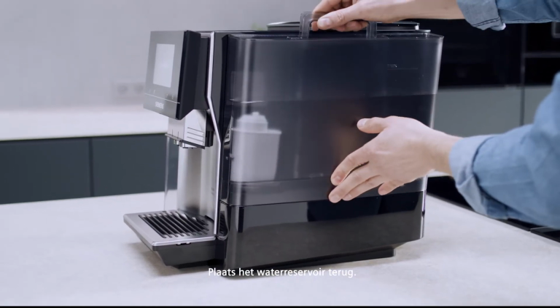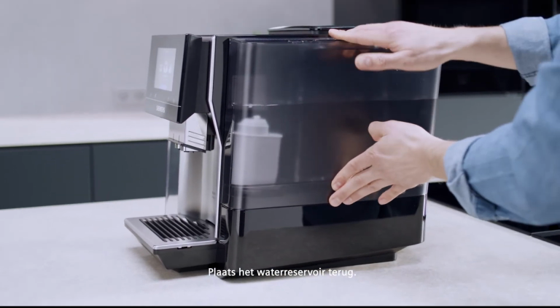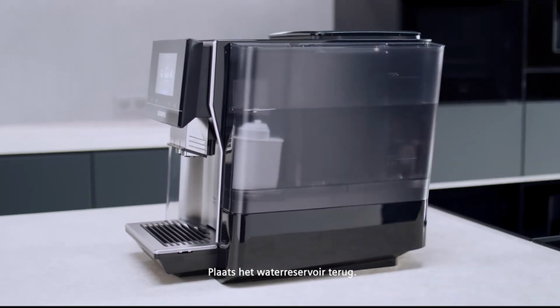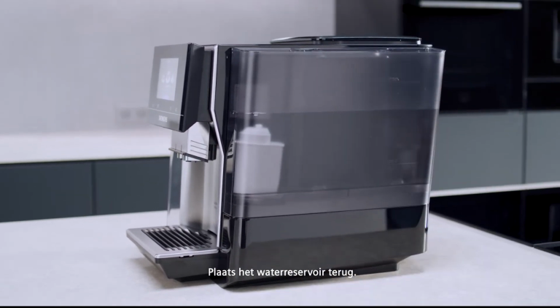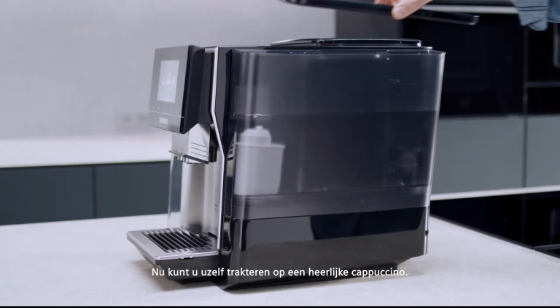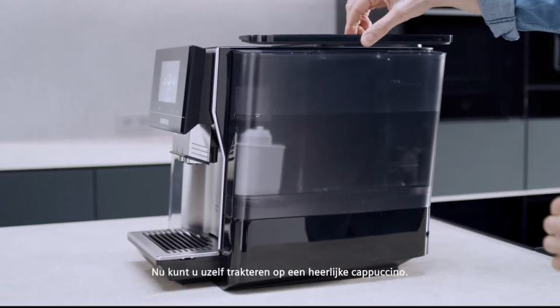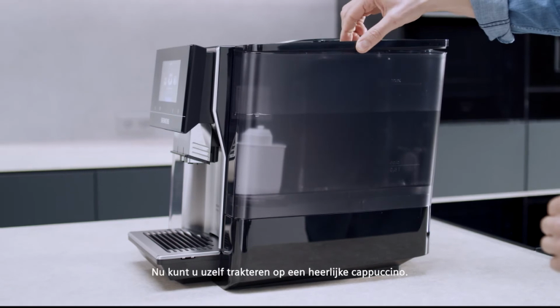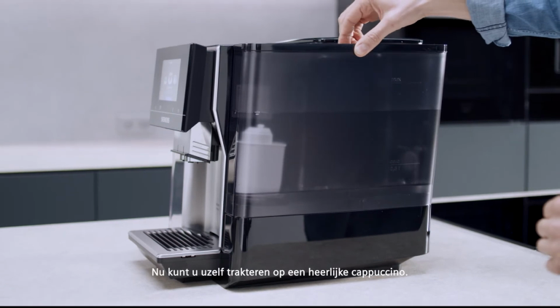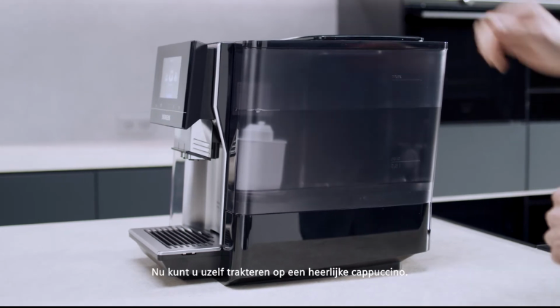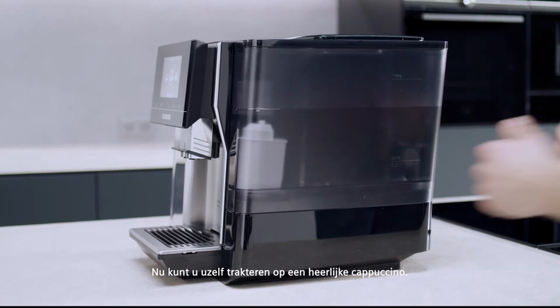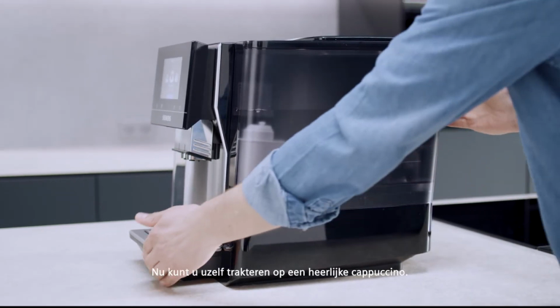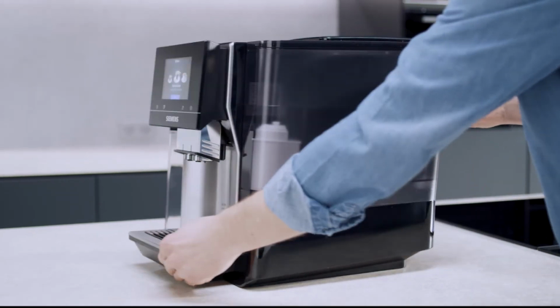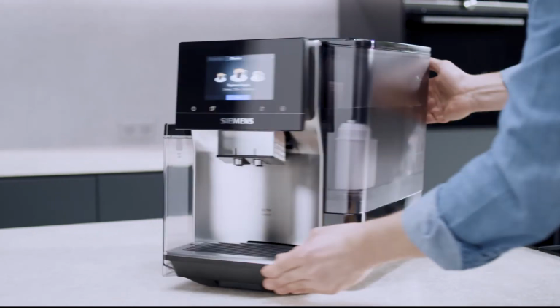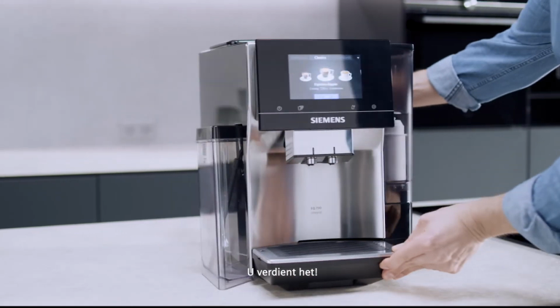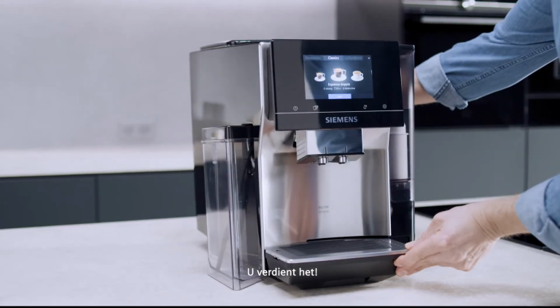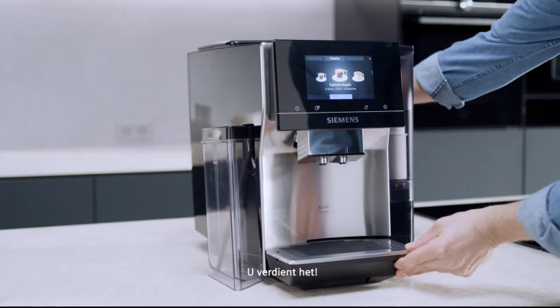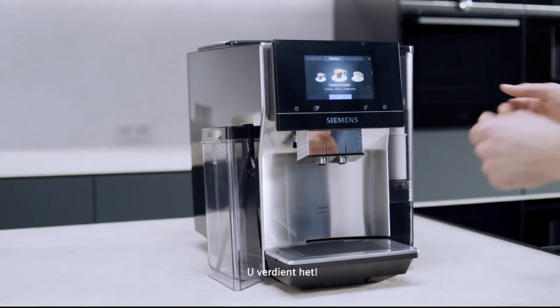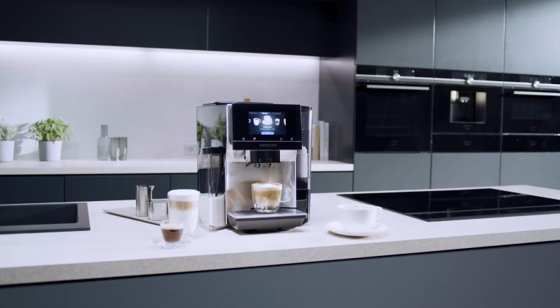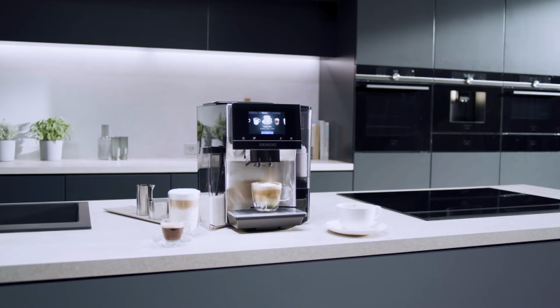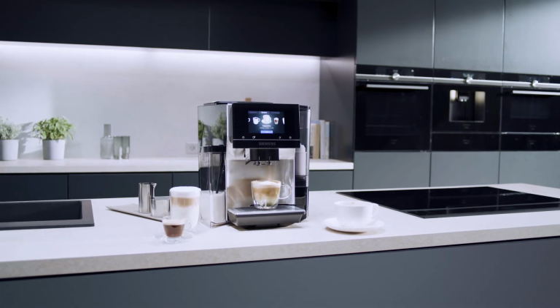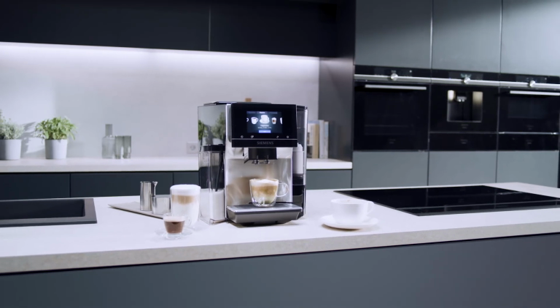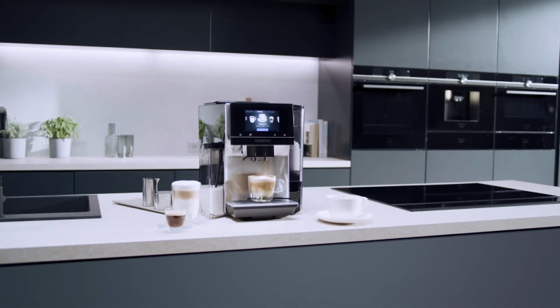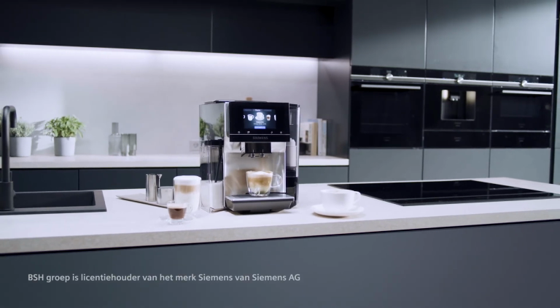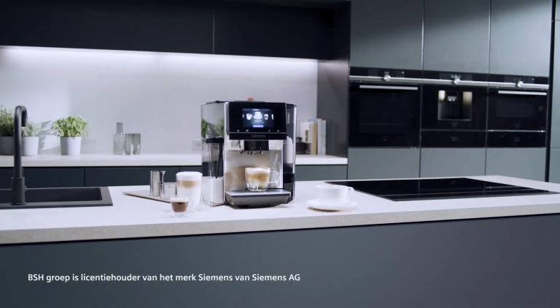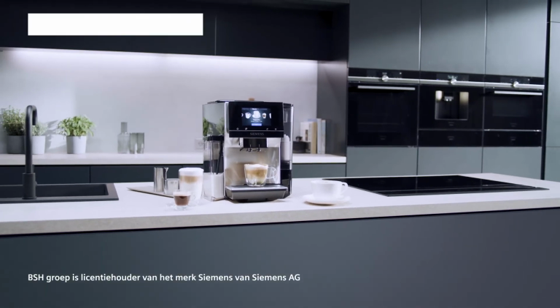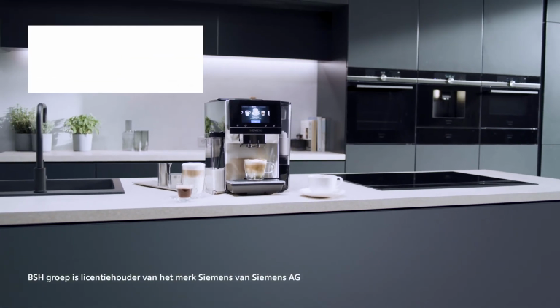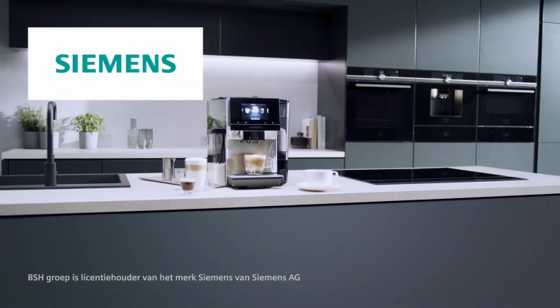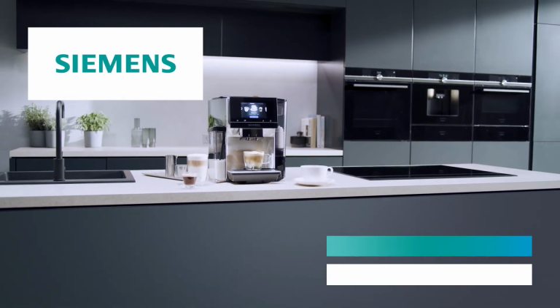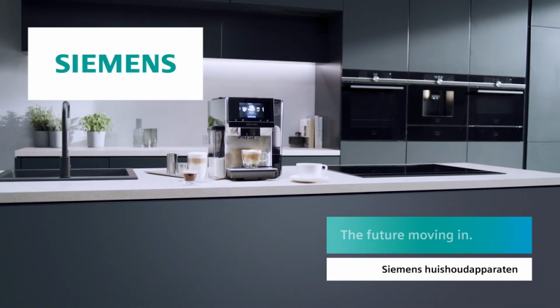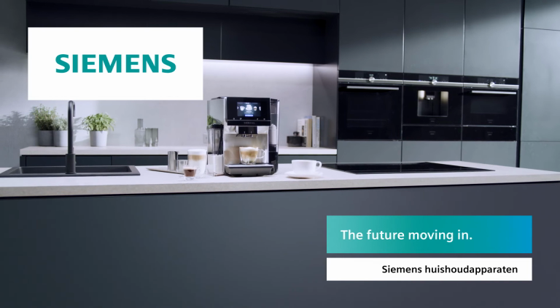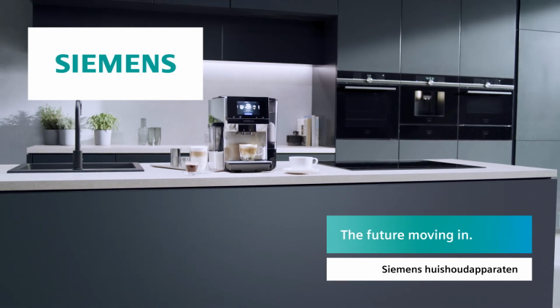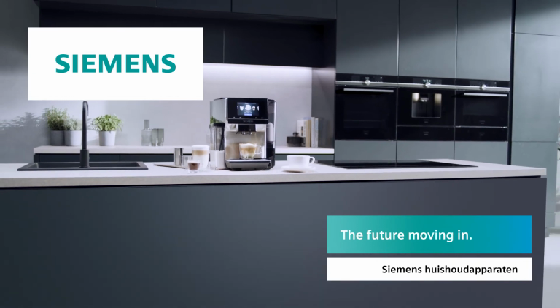Reinsert the water tank. Now you should treat yourself to a smooth cappuccino — you deserve it! Siemens – the future moving in.